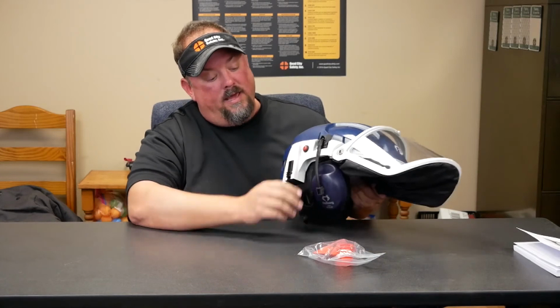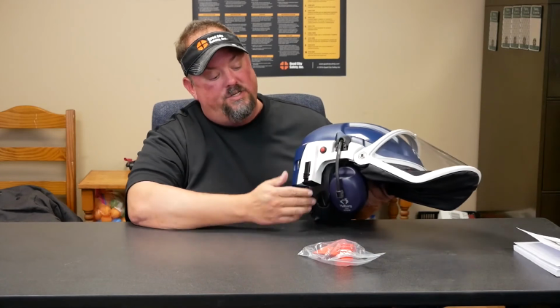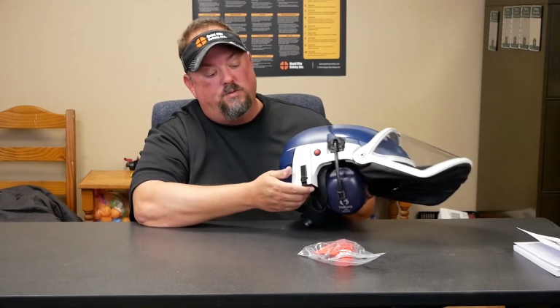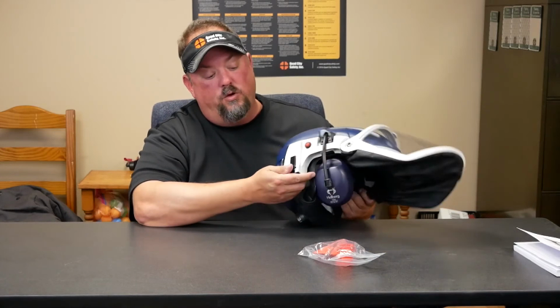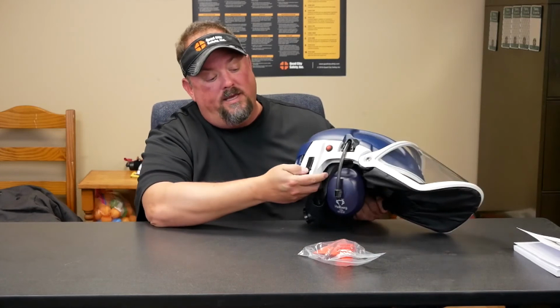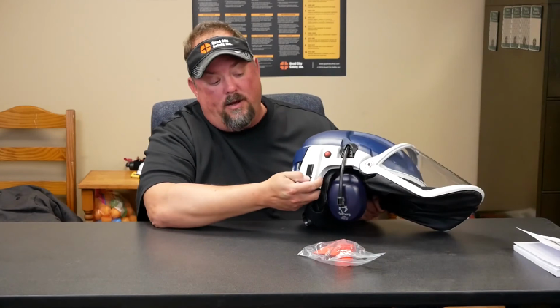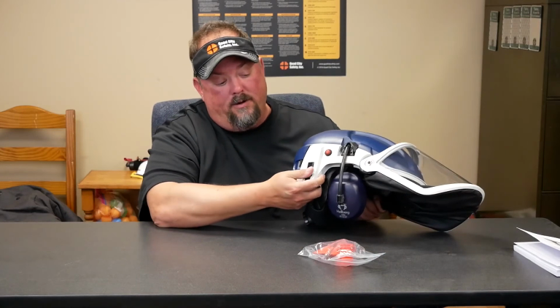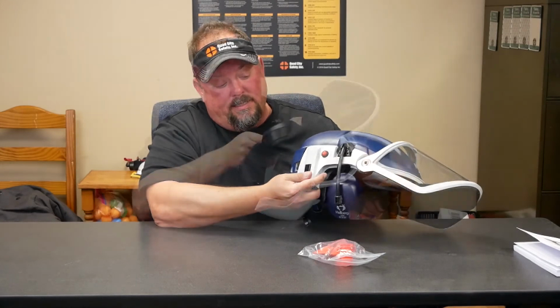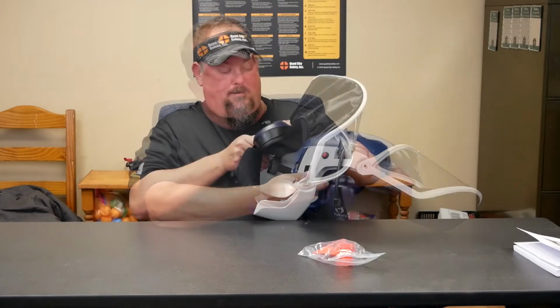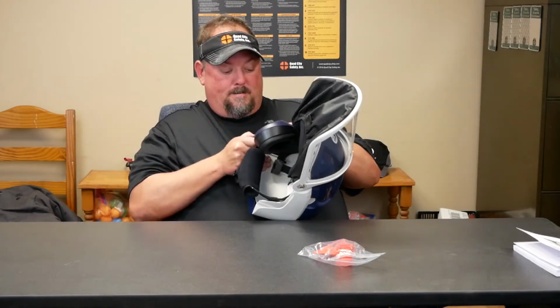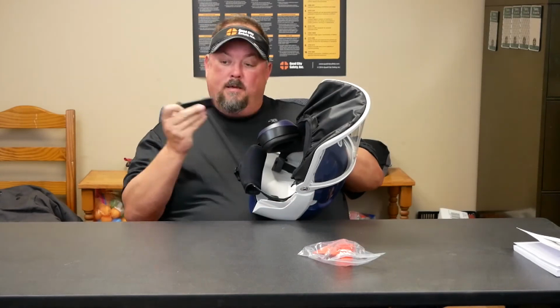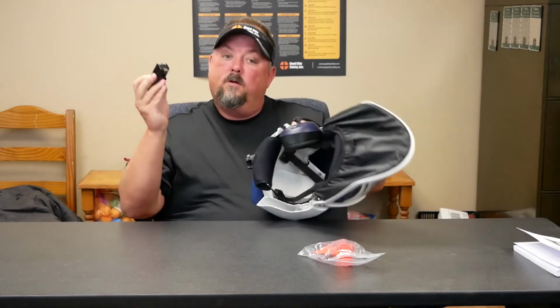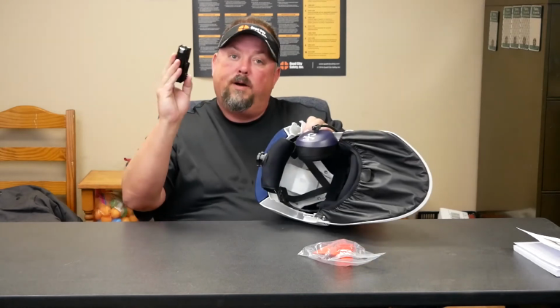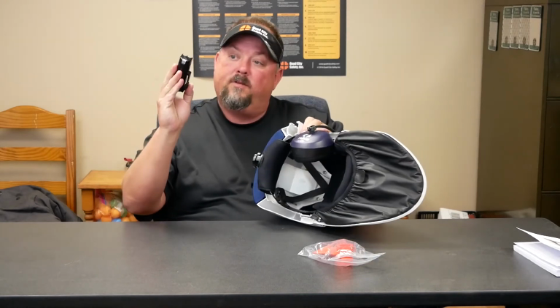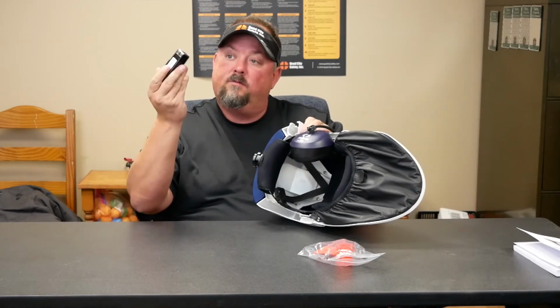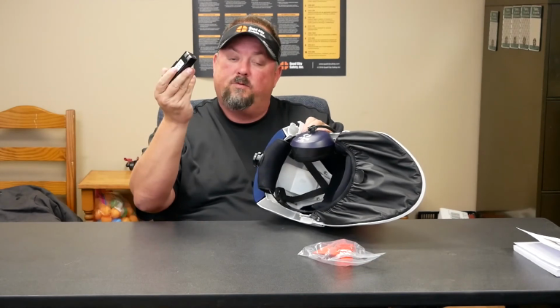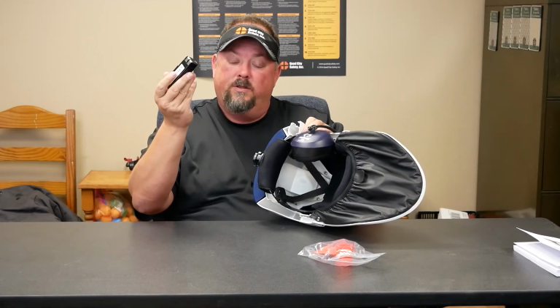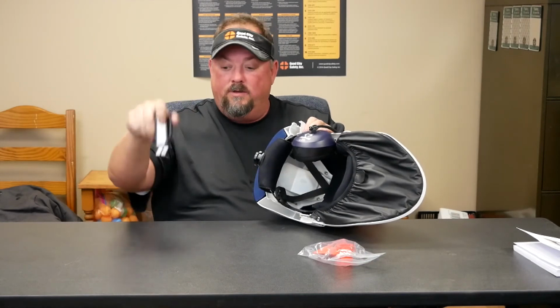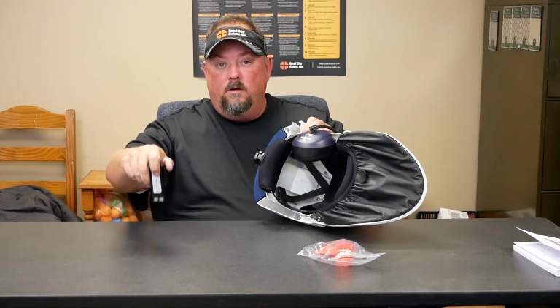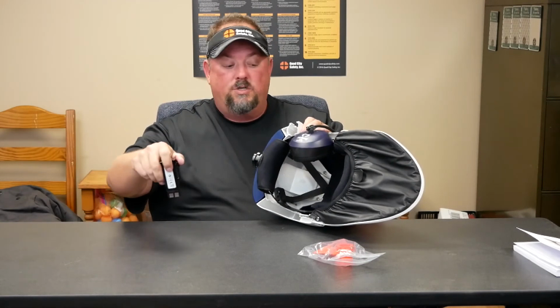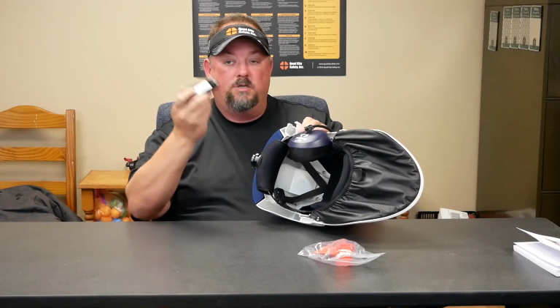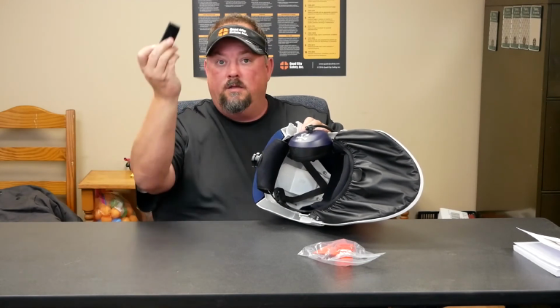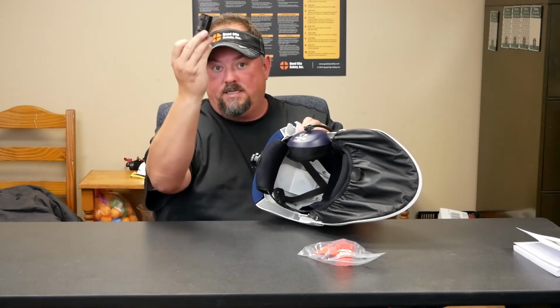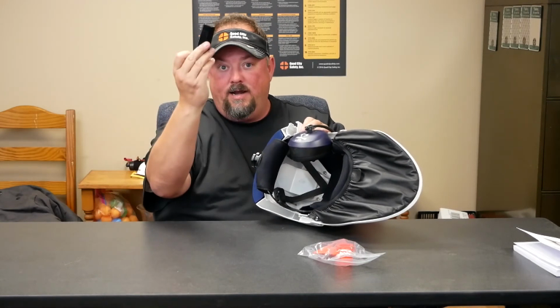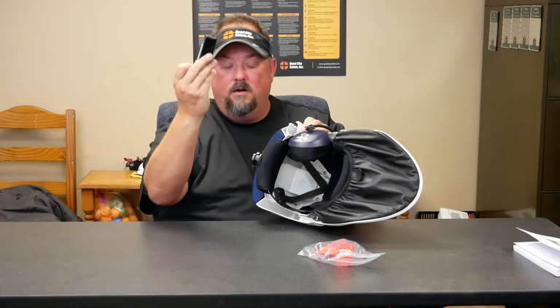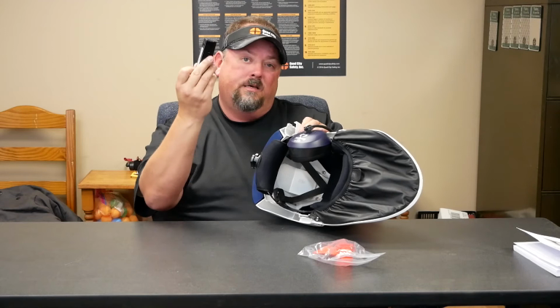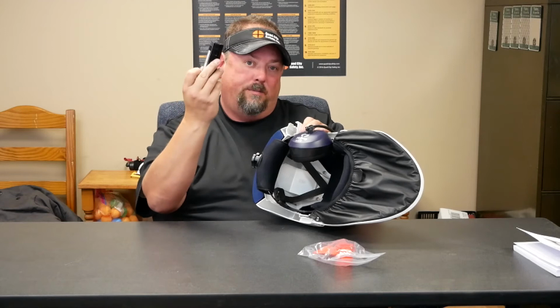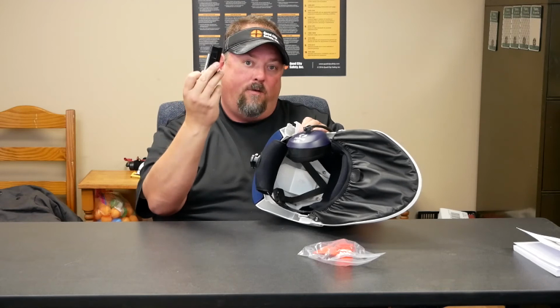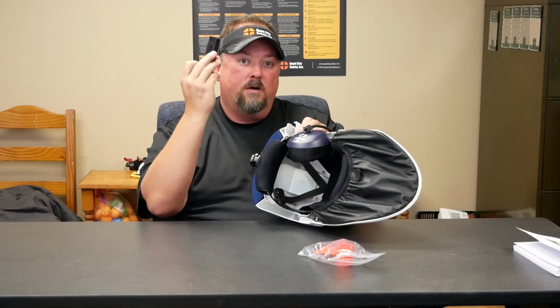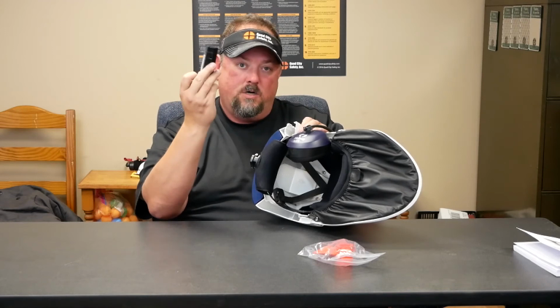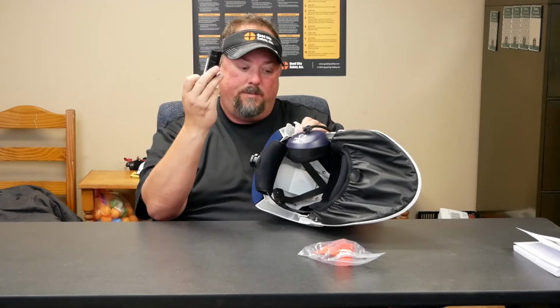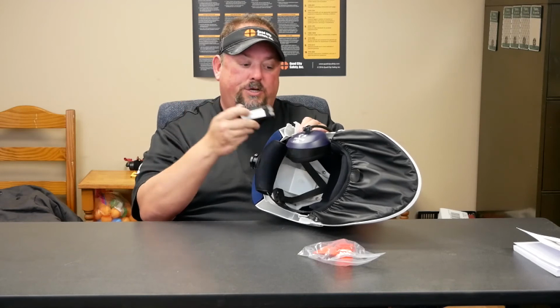It ships with two lithium-ion batteries. You pop this out — ships with two of these and one charger. This battery gets you about four hours and charges in about two.